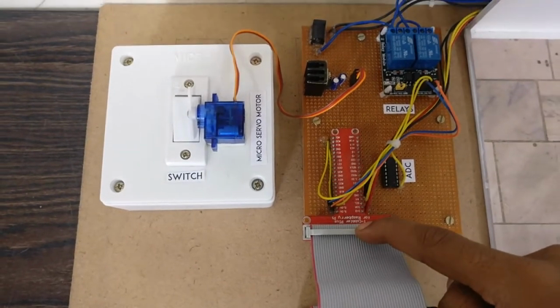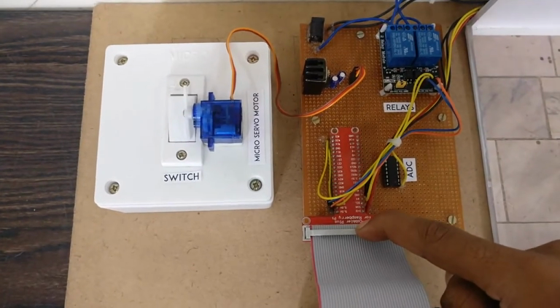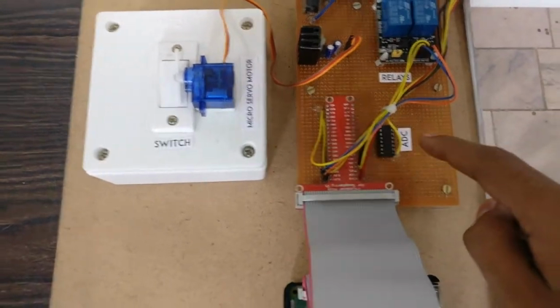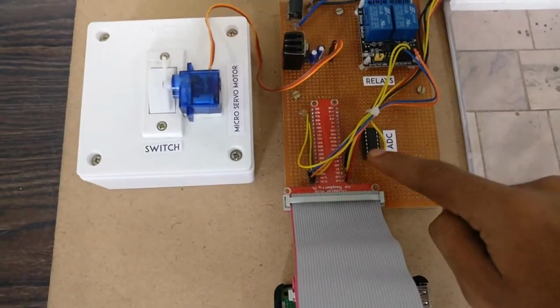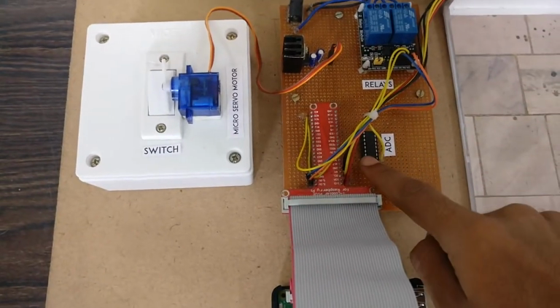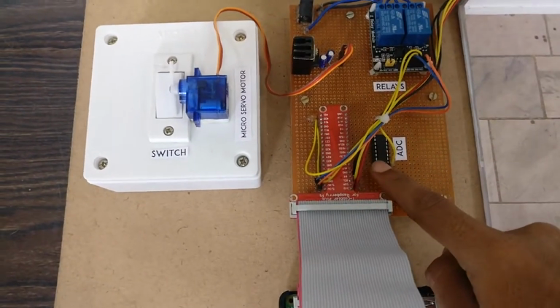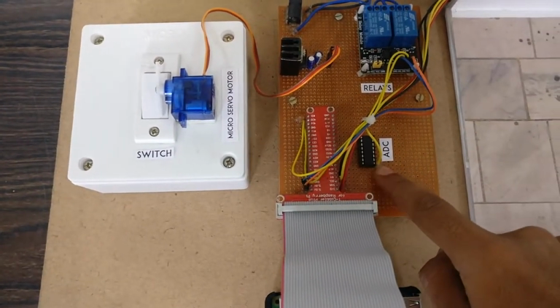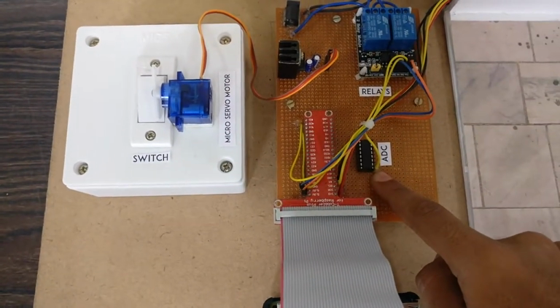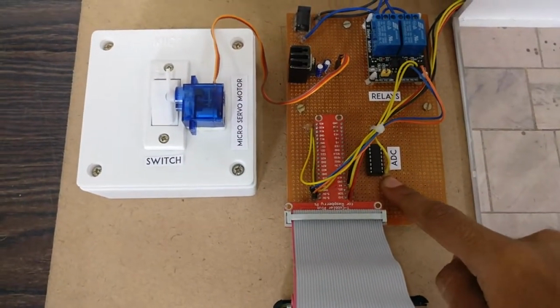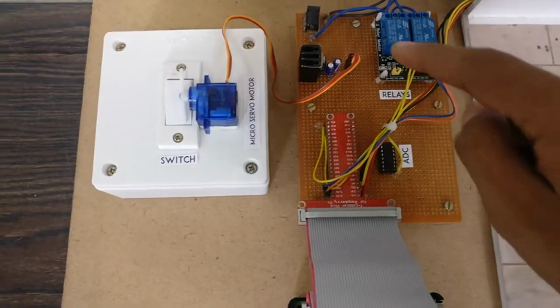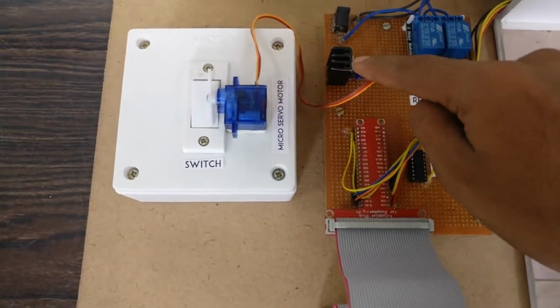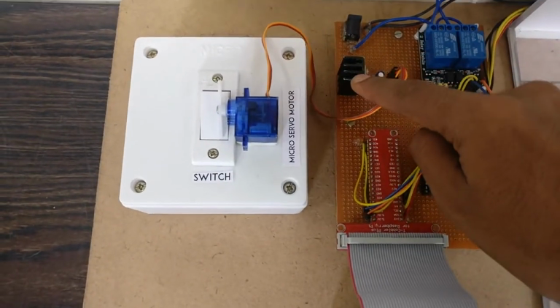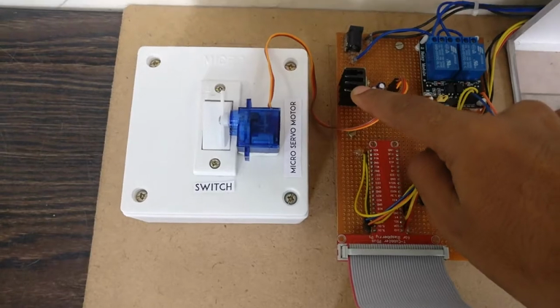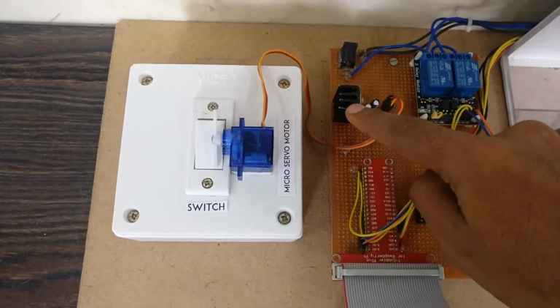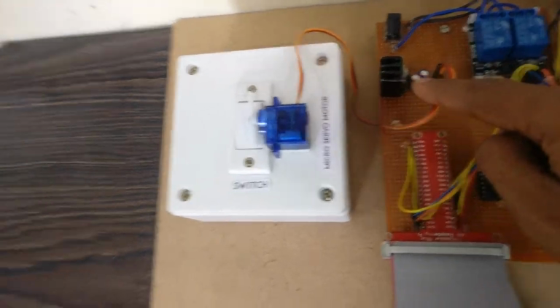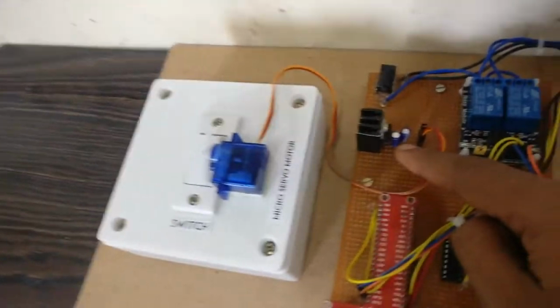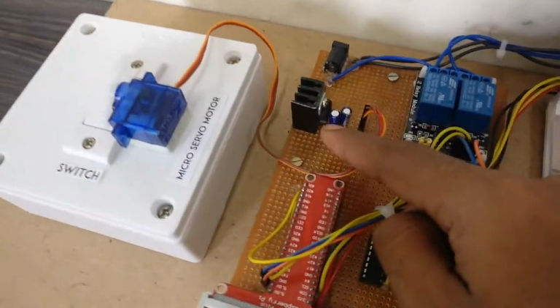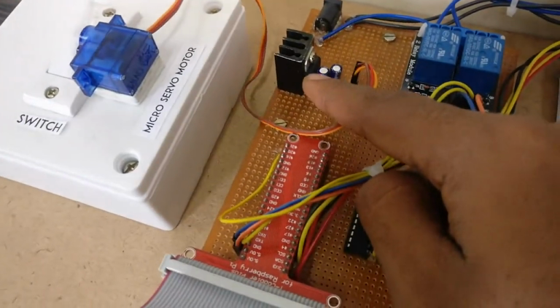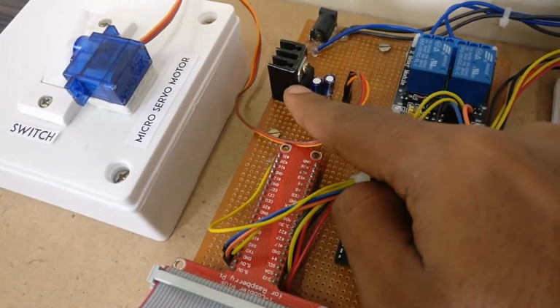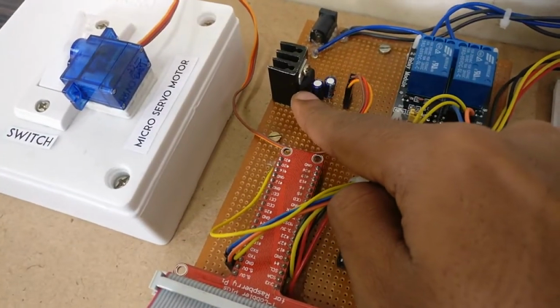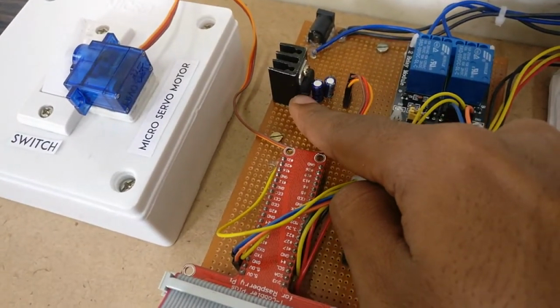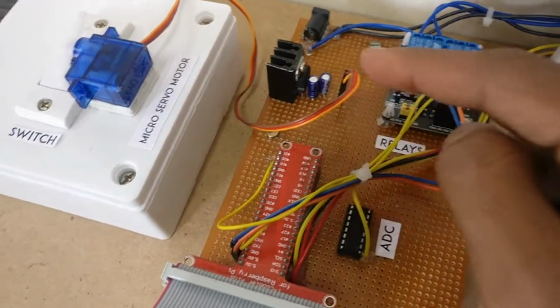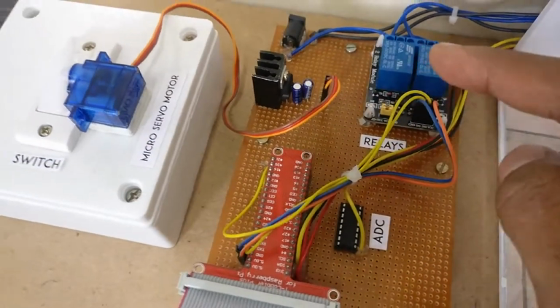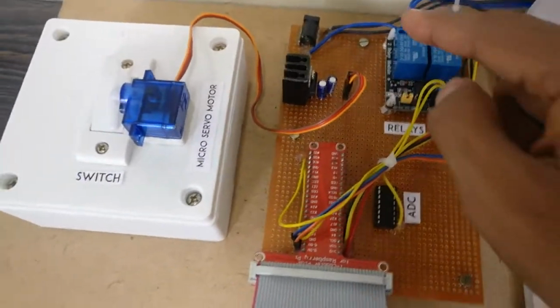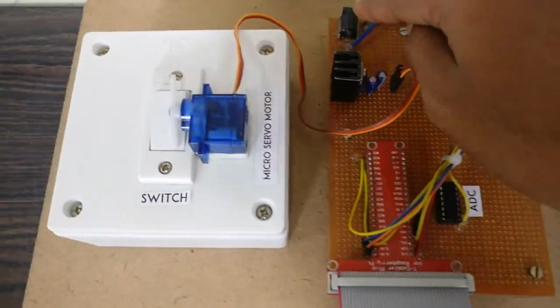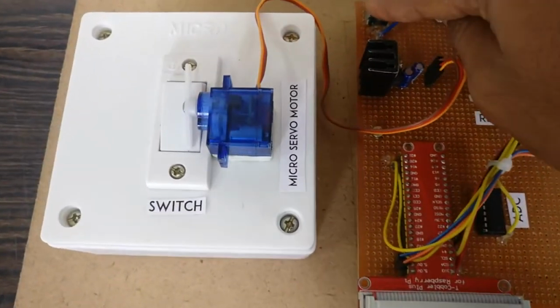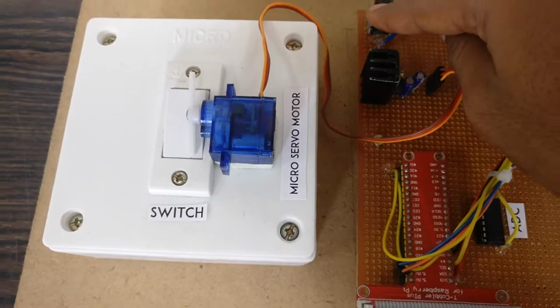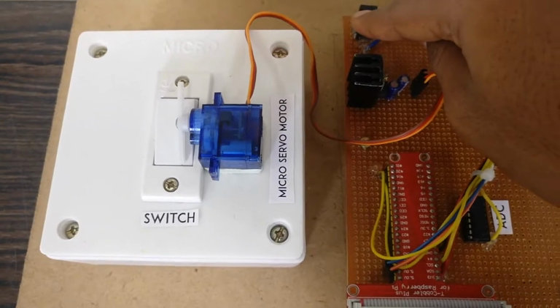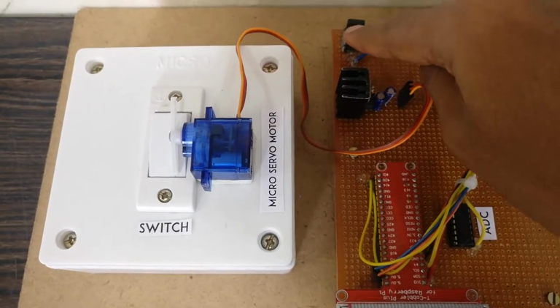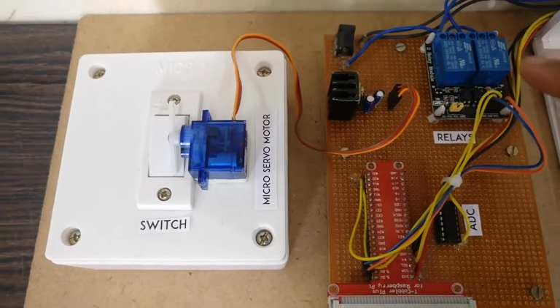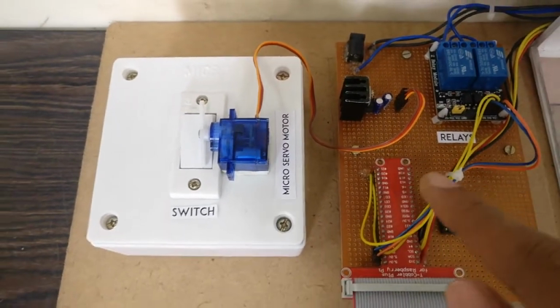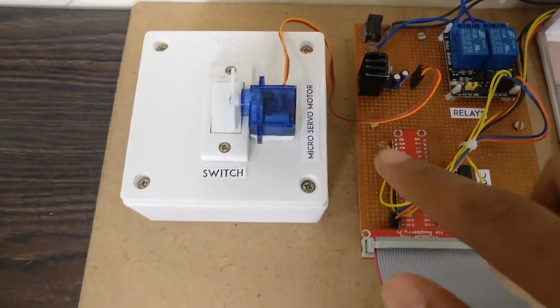An MCP3008 ADC is connected to the Raspberry Pi 3 for reading analog values. A voltage regulator circuit is built using a 7805 and a heatsink in order to regulate voltage to 5V from a 12V supply.